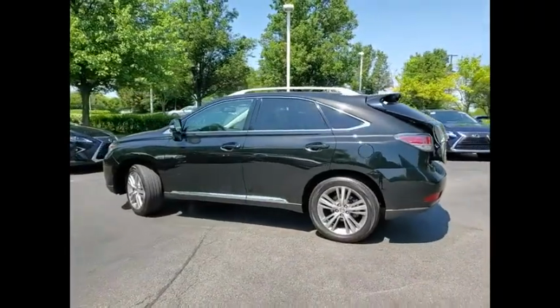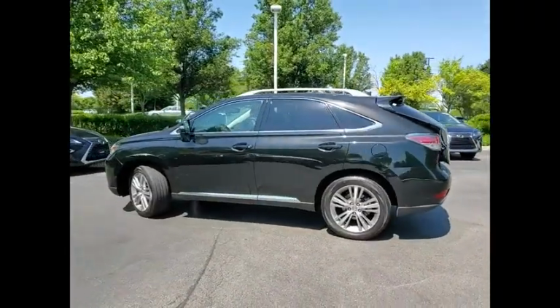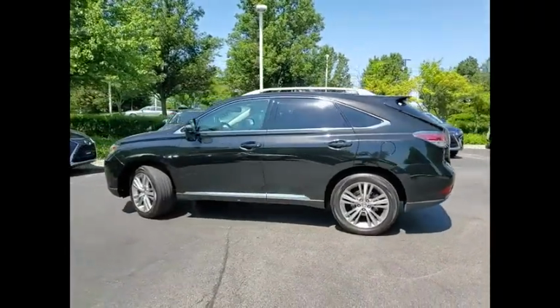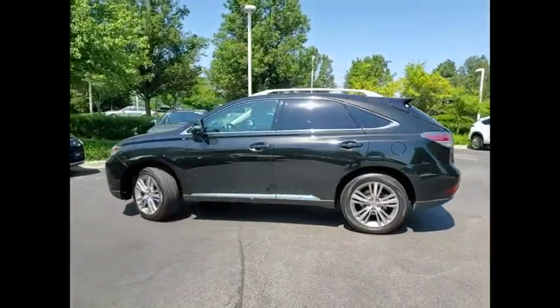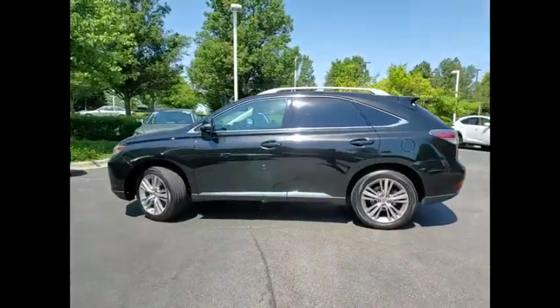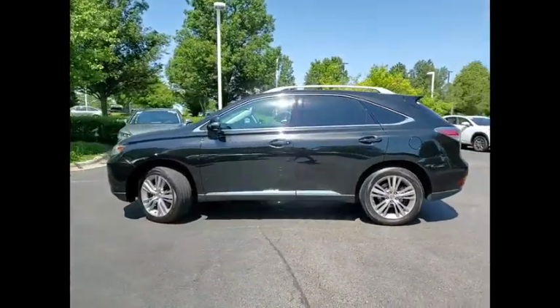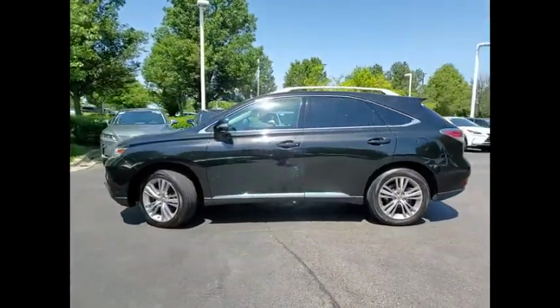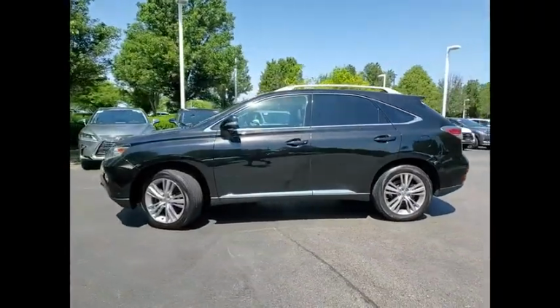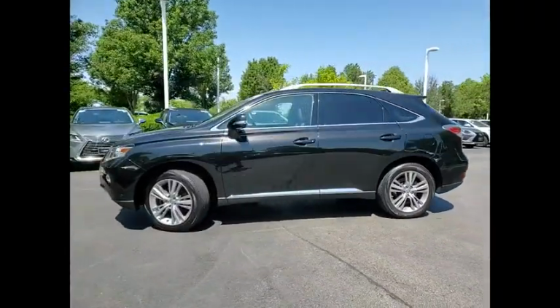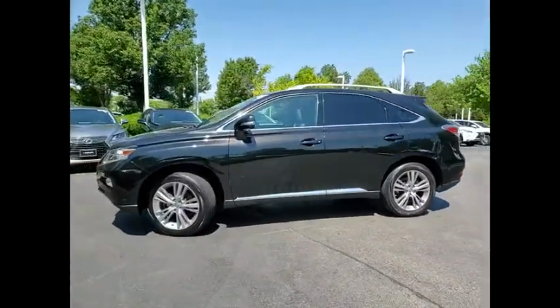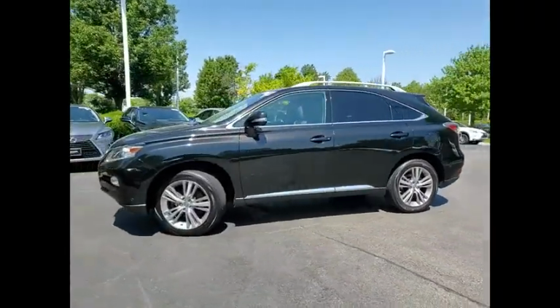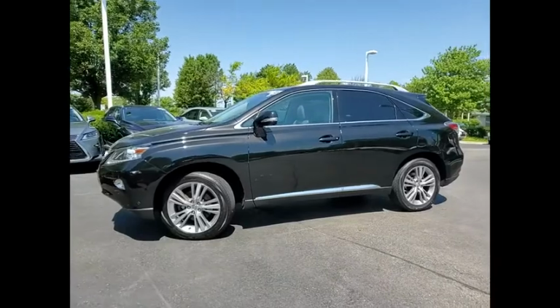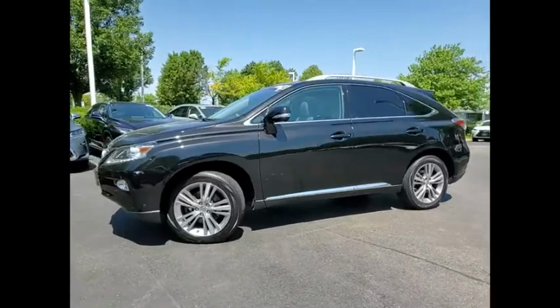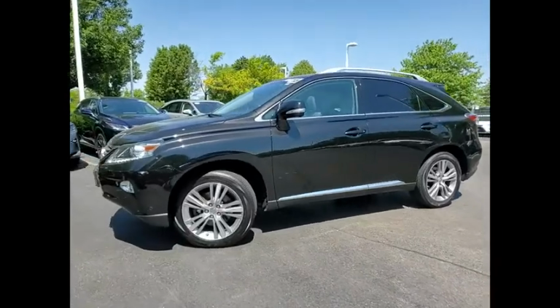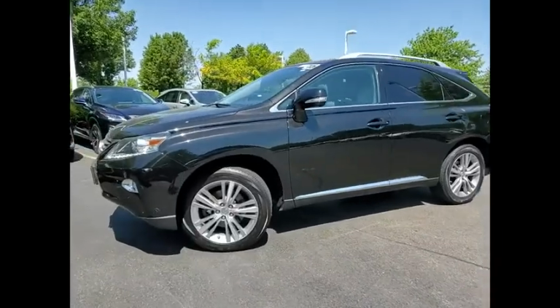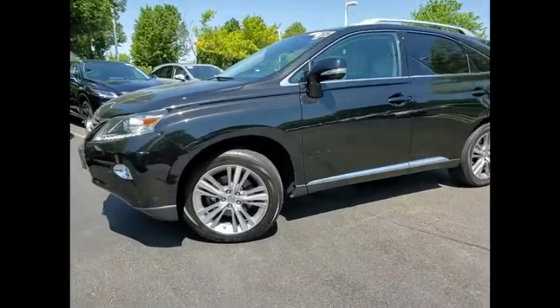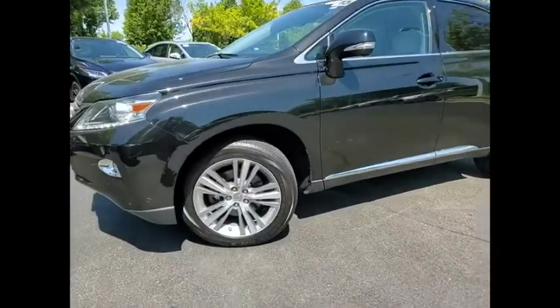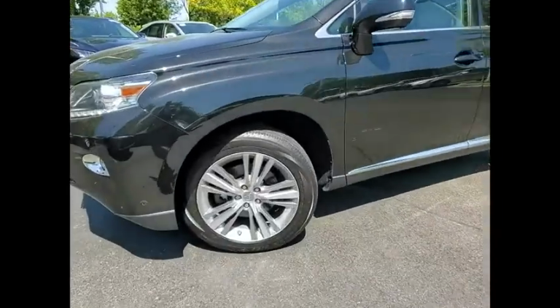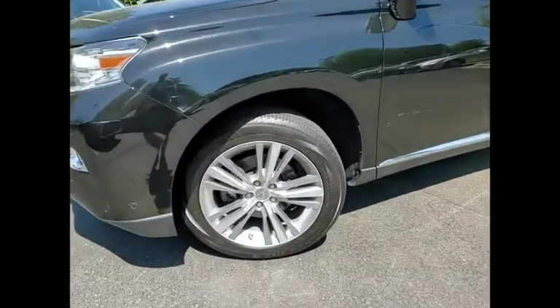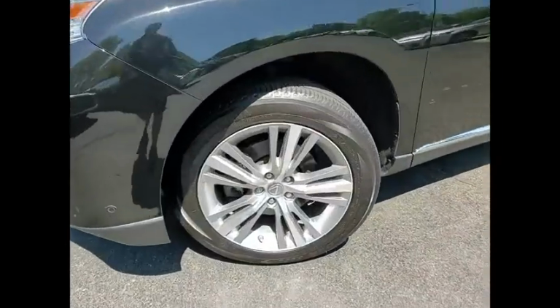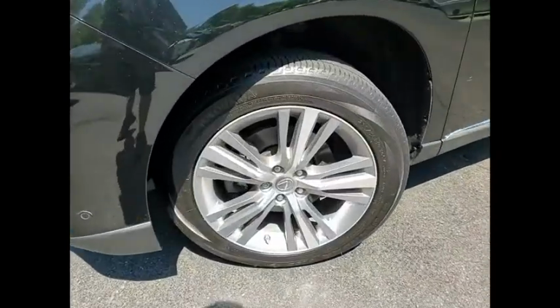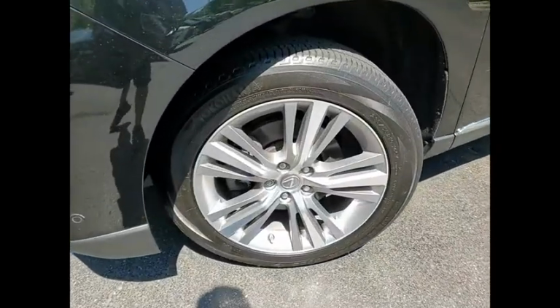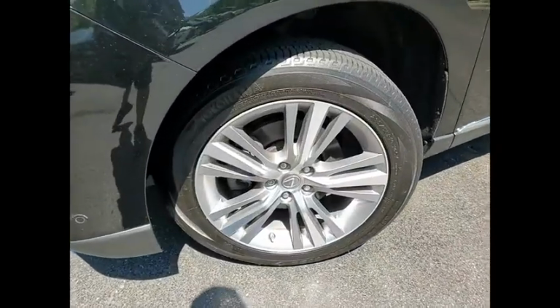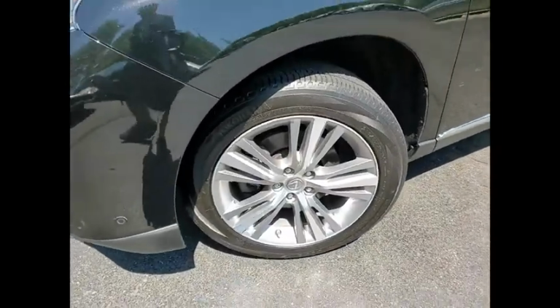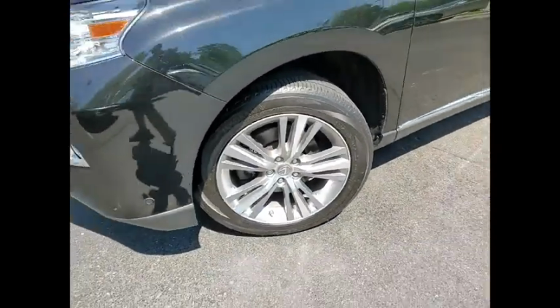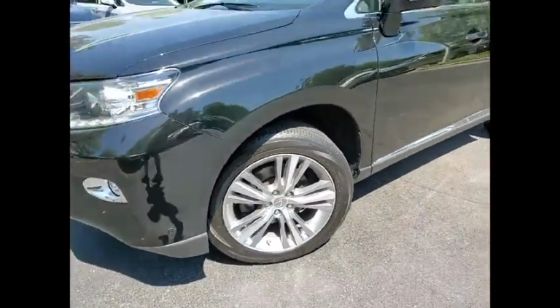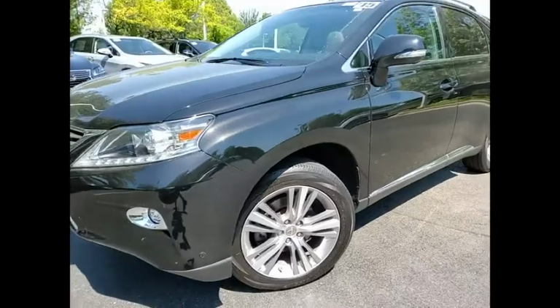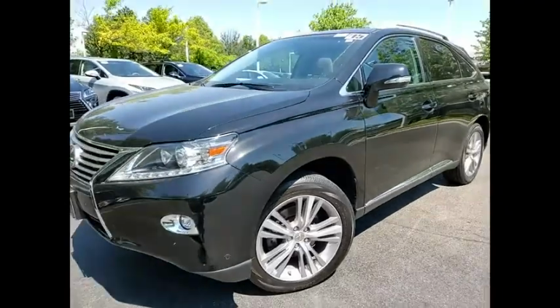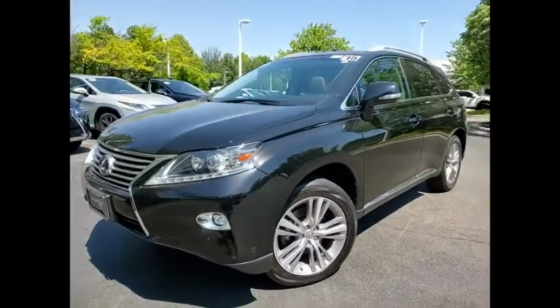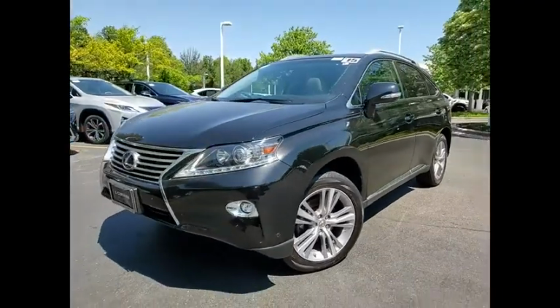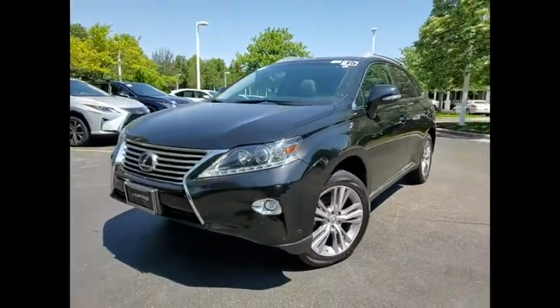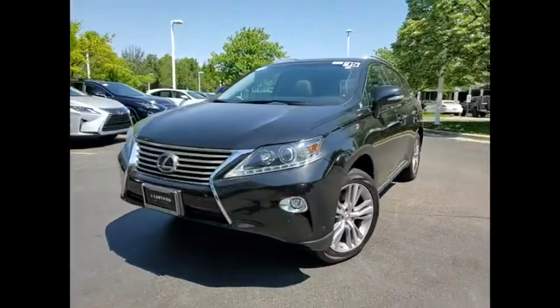Cruise Control, Cargo Area 12V Power Outlet, Electroiluminescent Instrumentation. This beauty is sure to make you the talk of the neighborhood. So call or drop in for a test drive today.